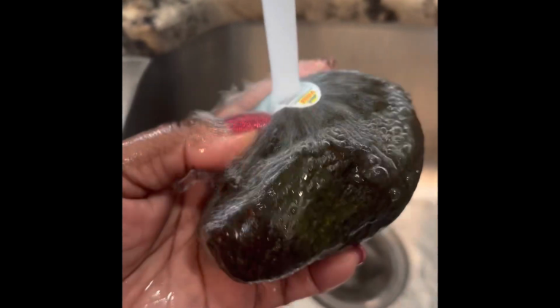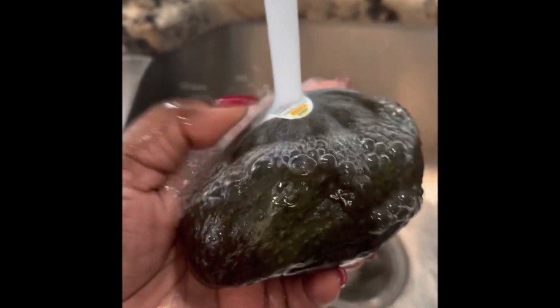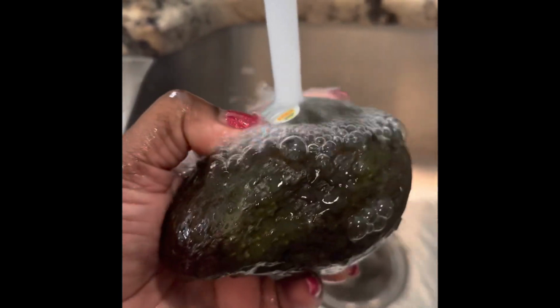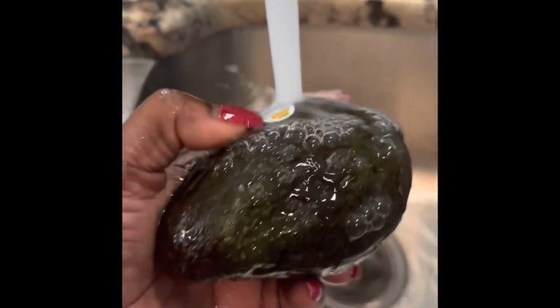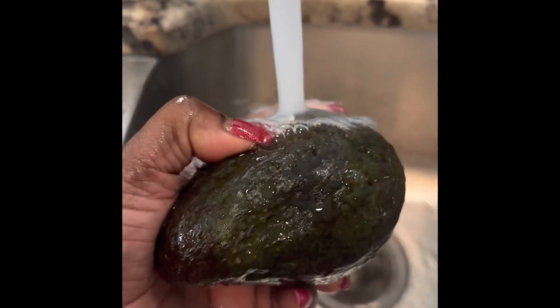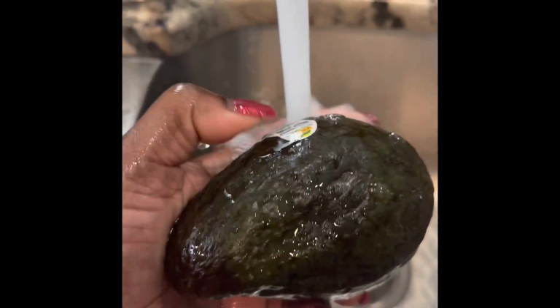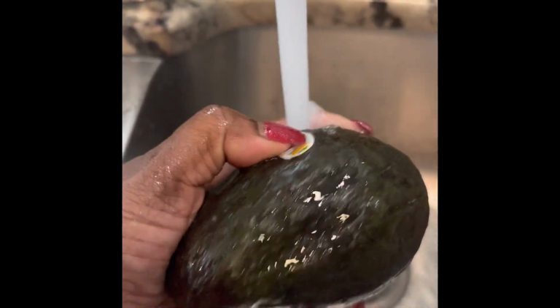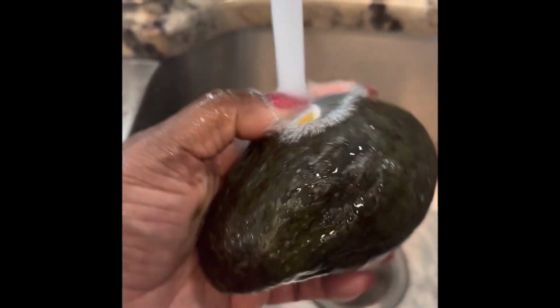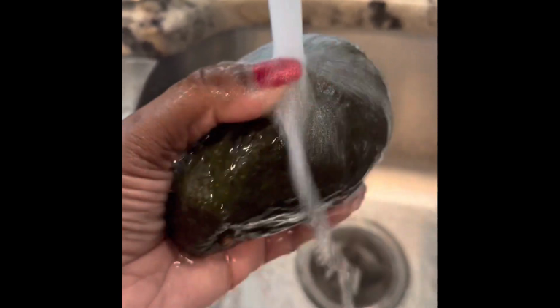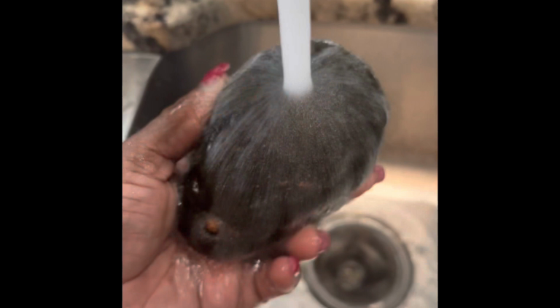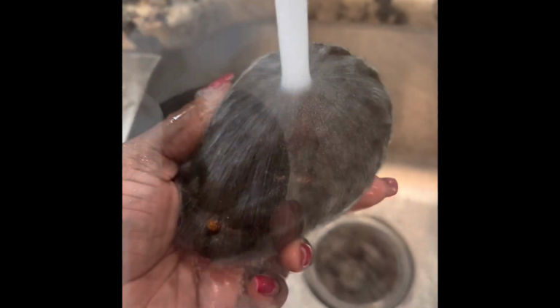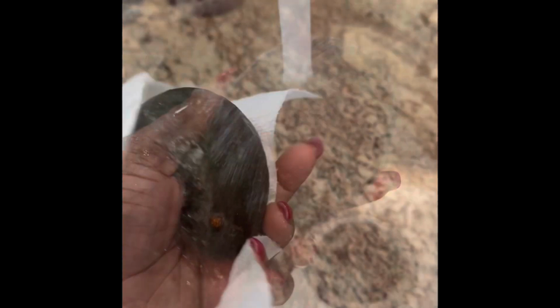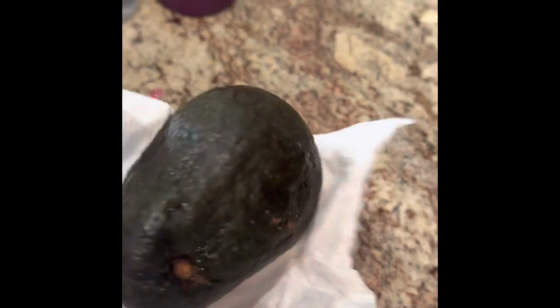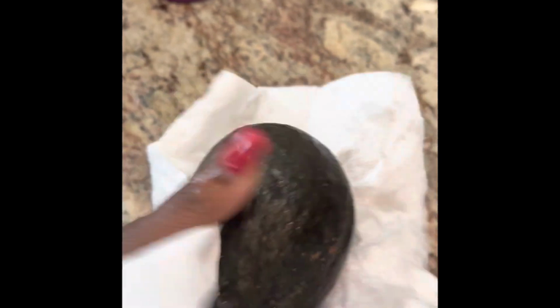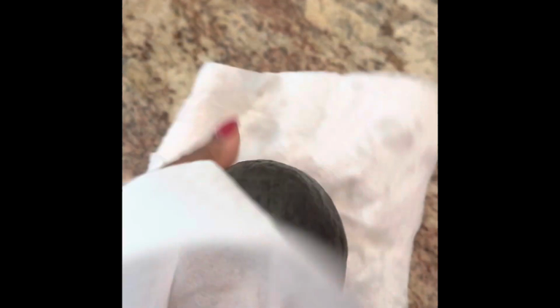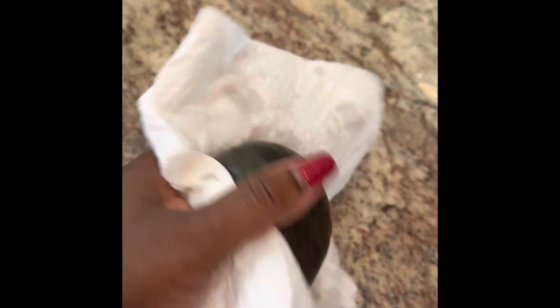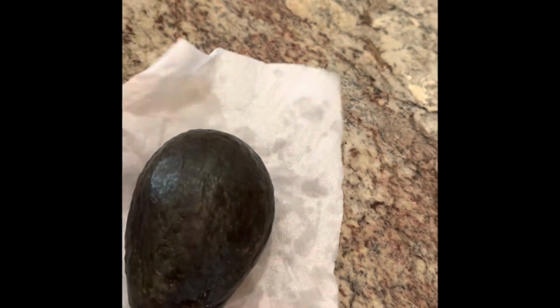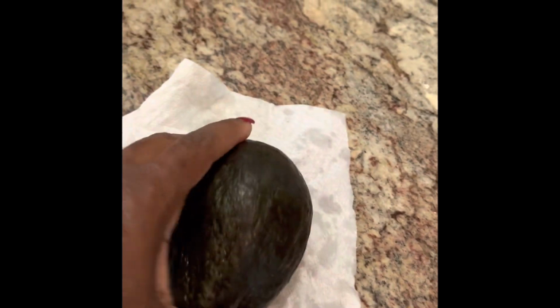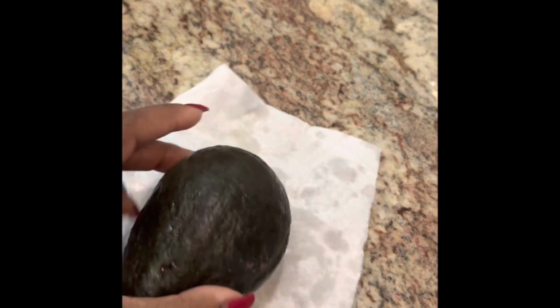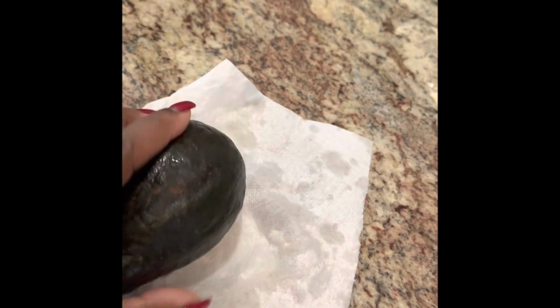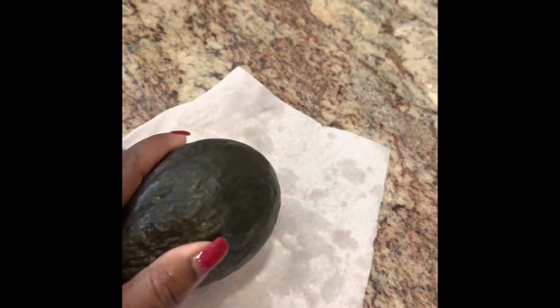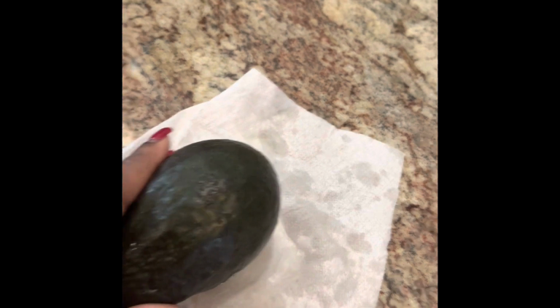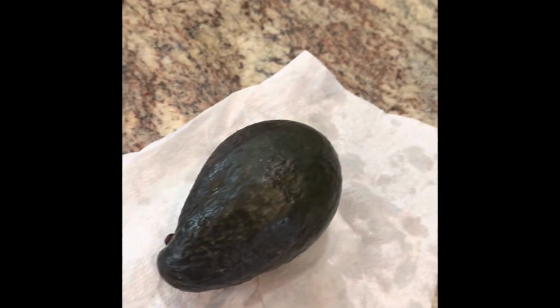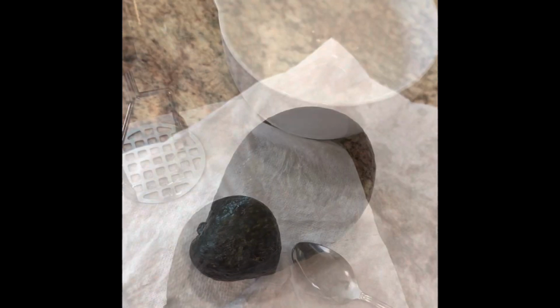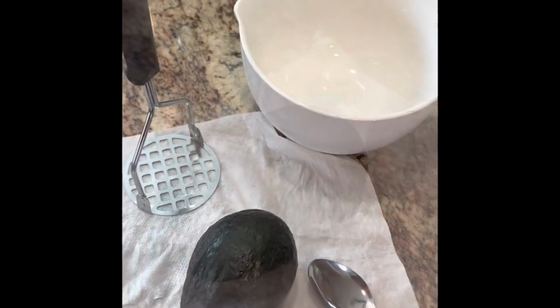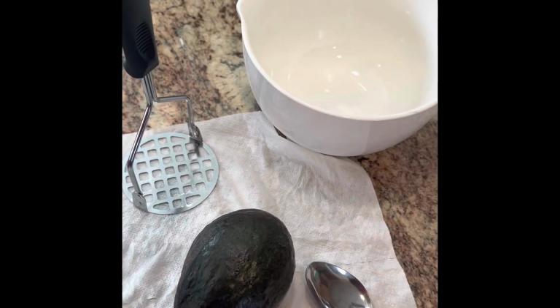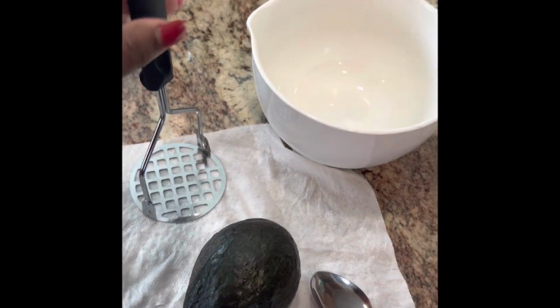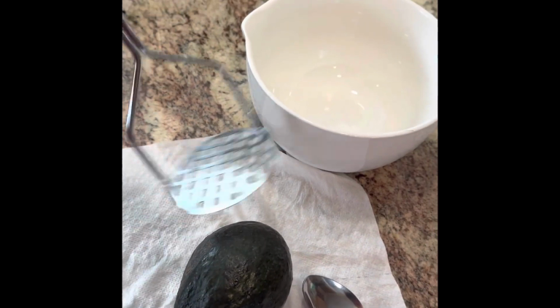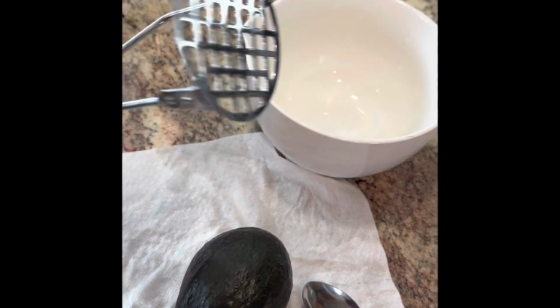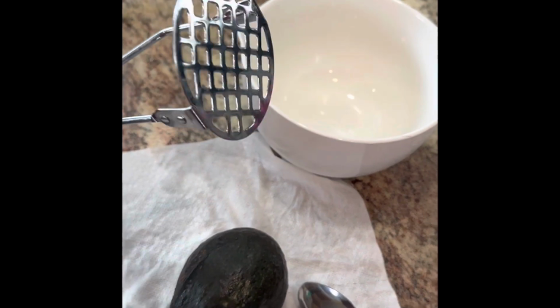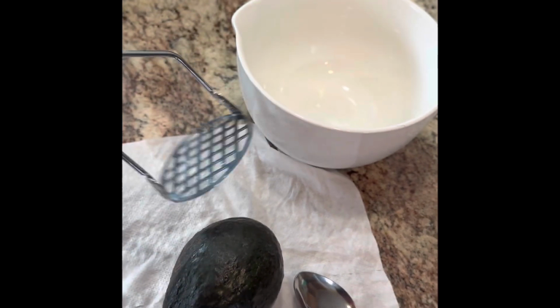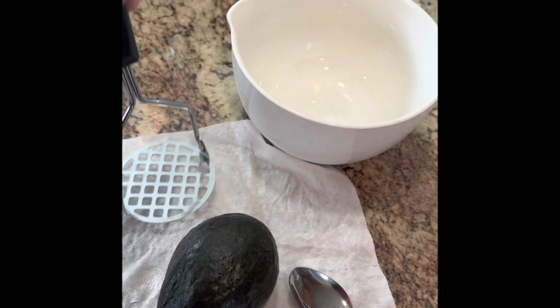I go ahead and clean my avocado. I was going to take the peelings off, but I'm not really using the outside of the avocado, so I just make sure the outside is pretty clean, then paper towel dry it.